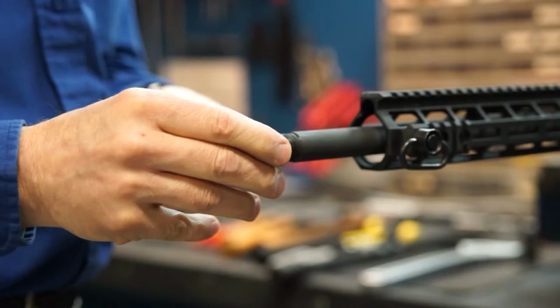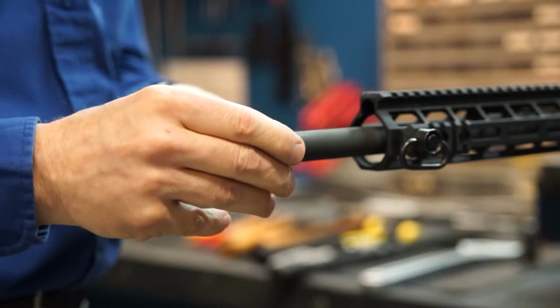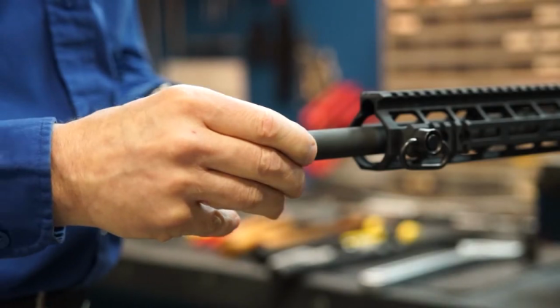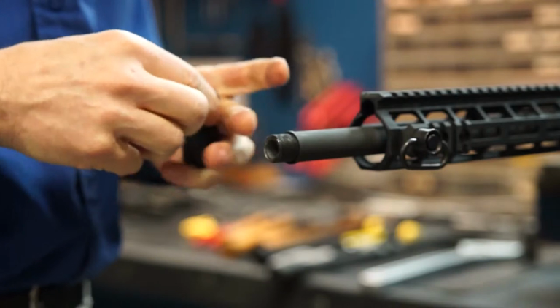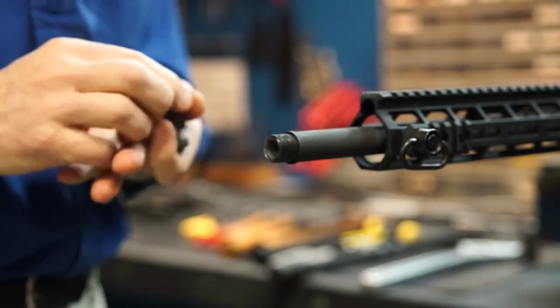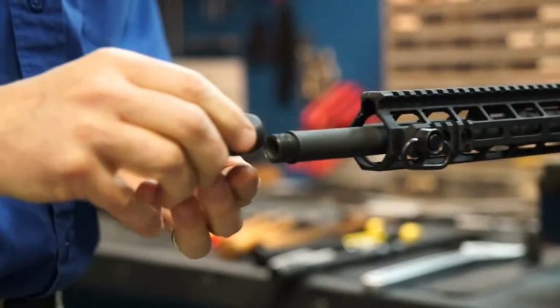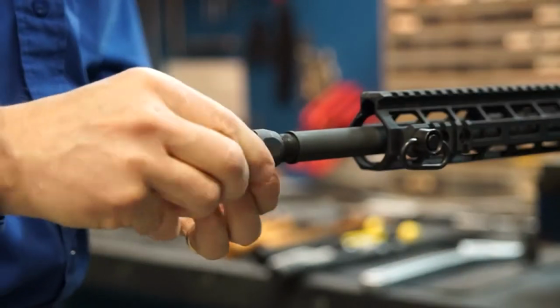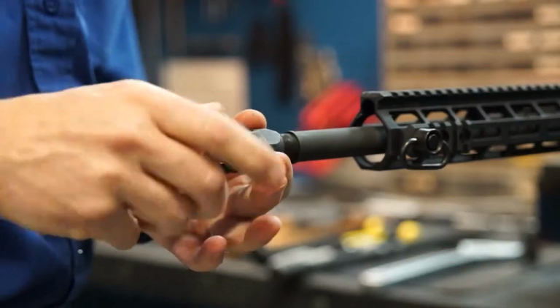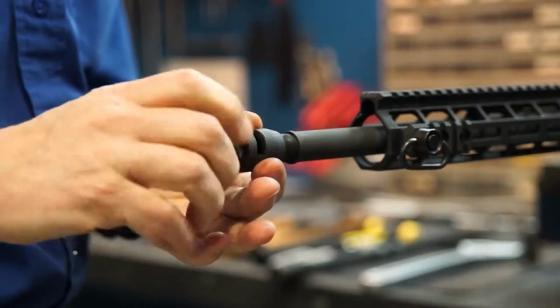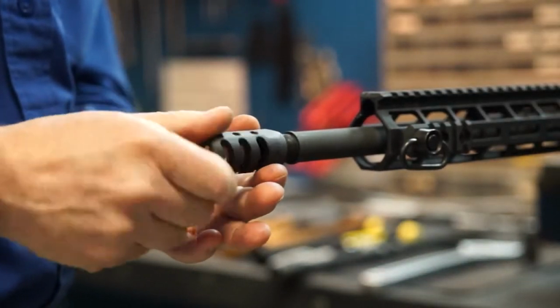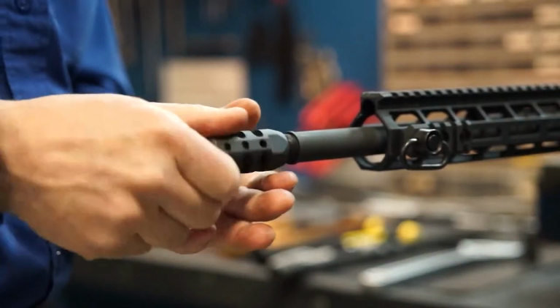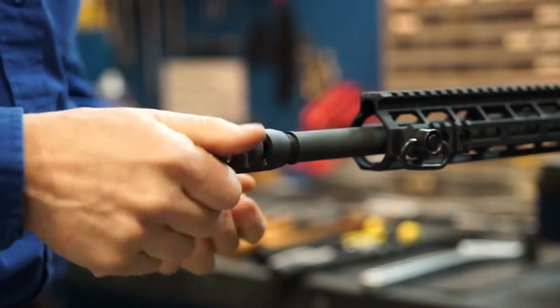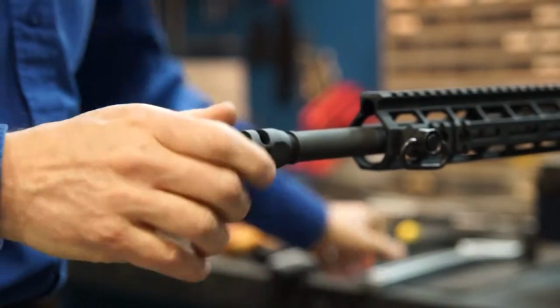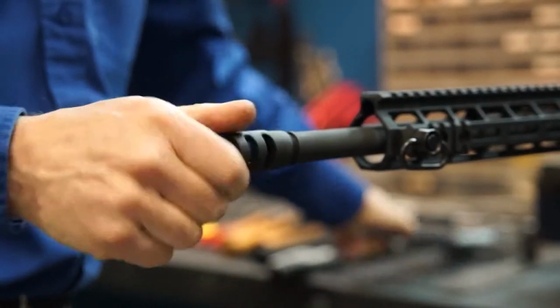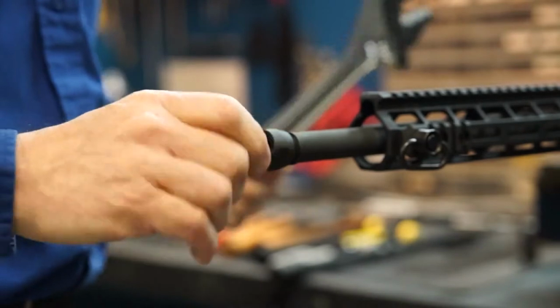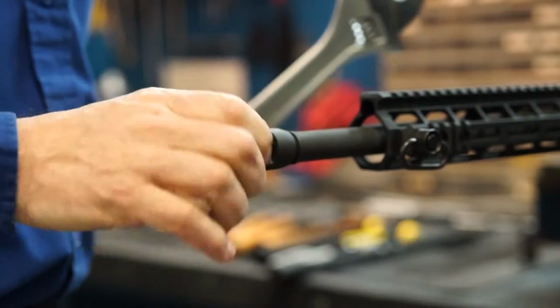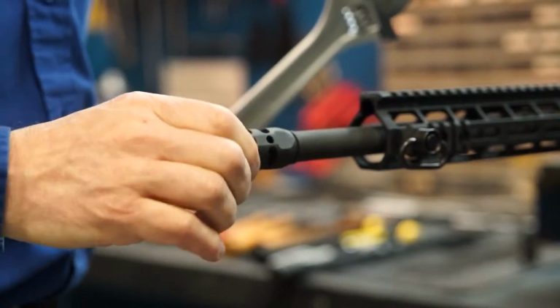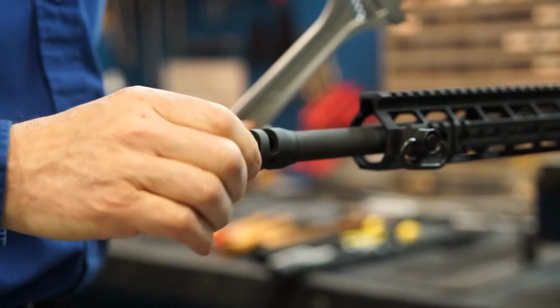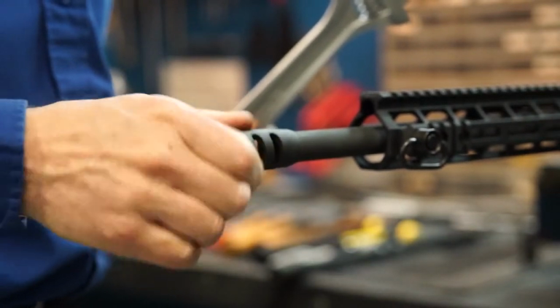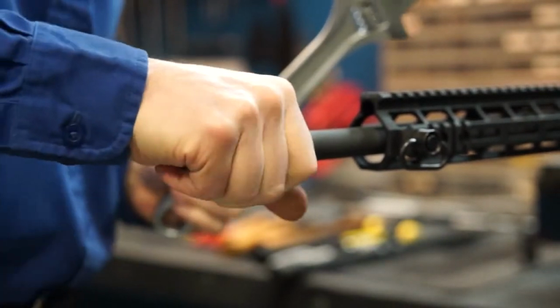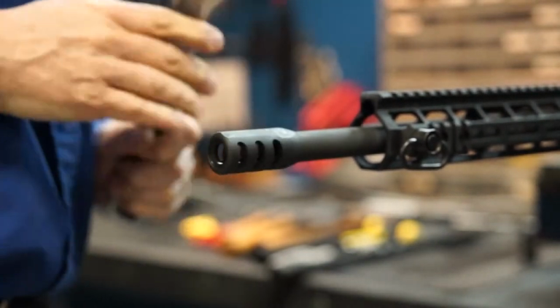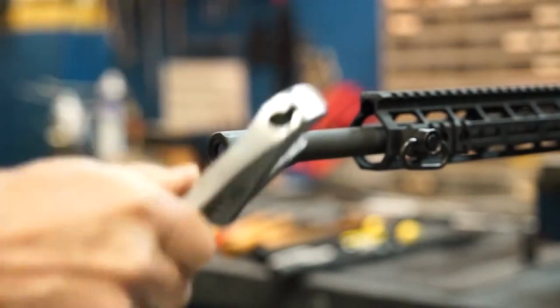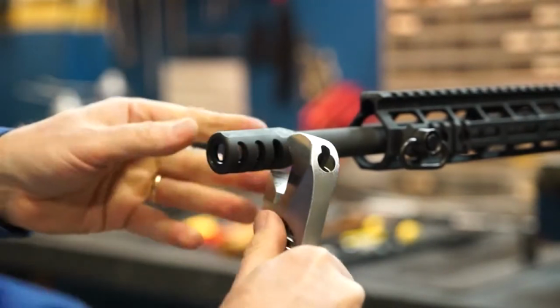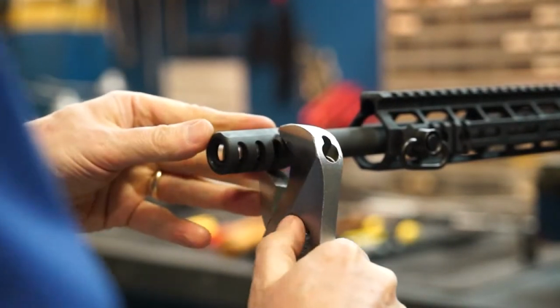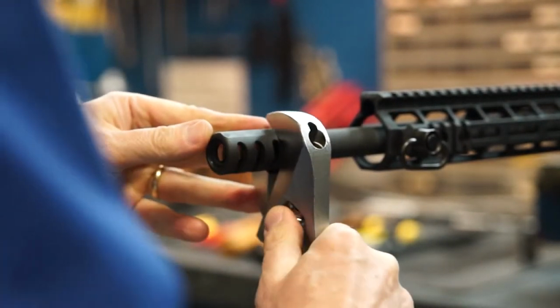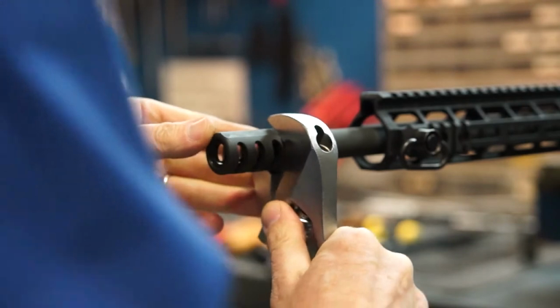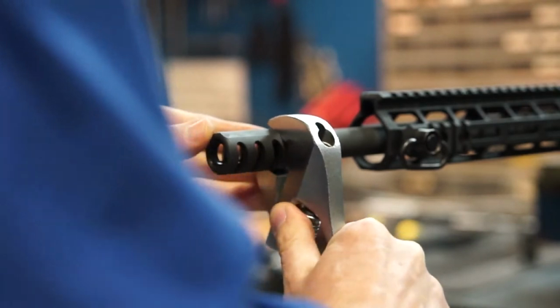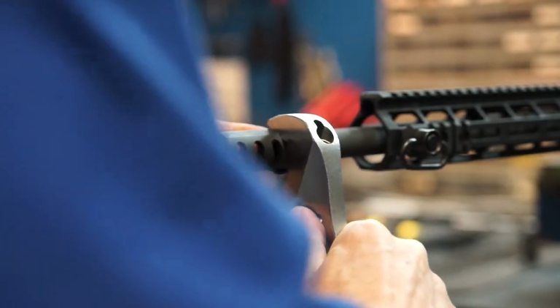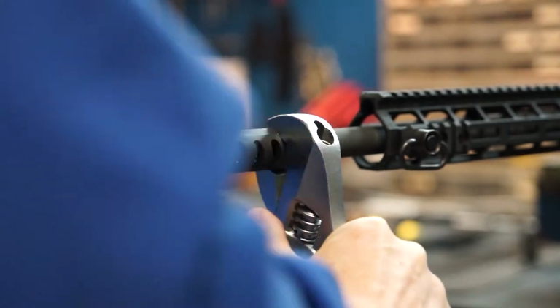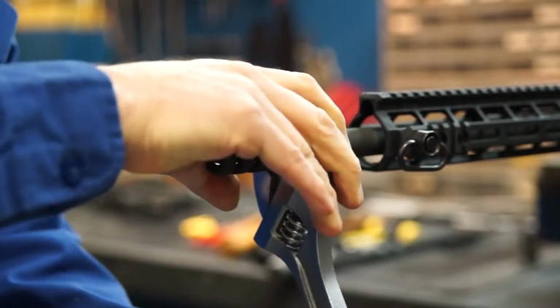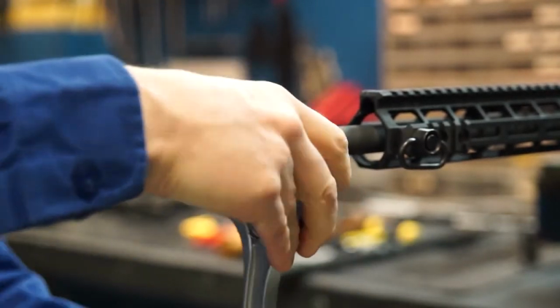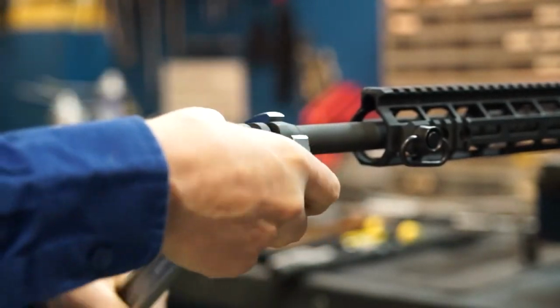To install the muzzle brake, take the 450 crush washer with the taper going towards the shoulder on the barrel. Install the muzzle brake with an adjustable wrench and then keep tightening until the ports are aligned properly.